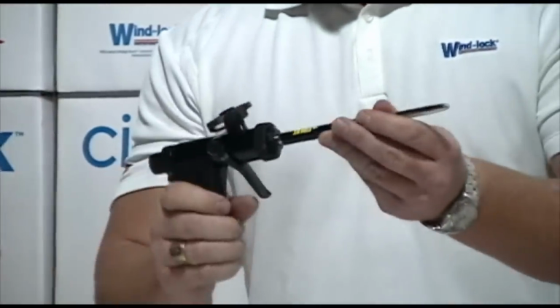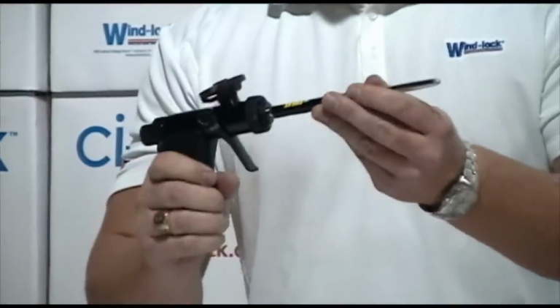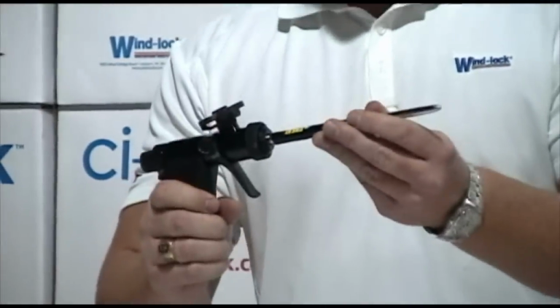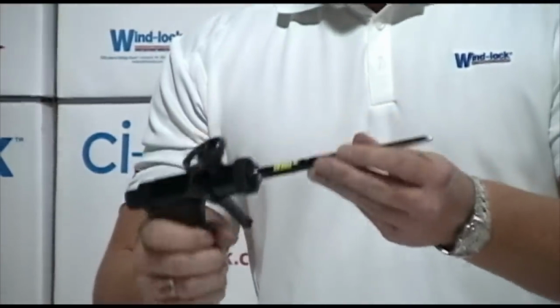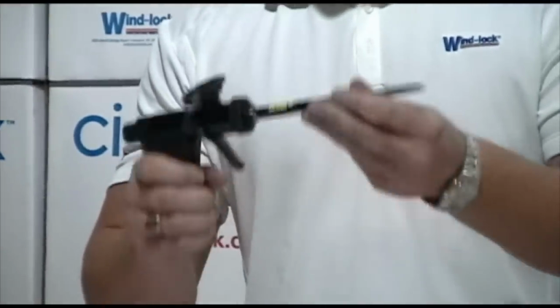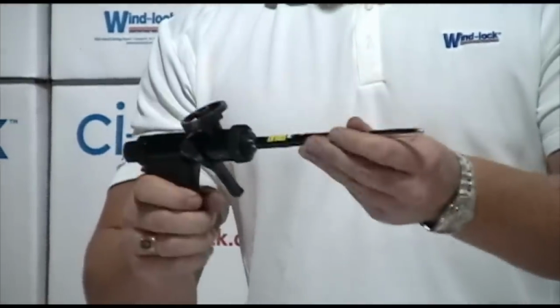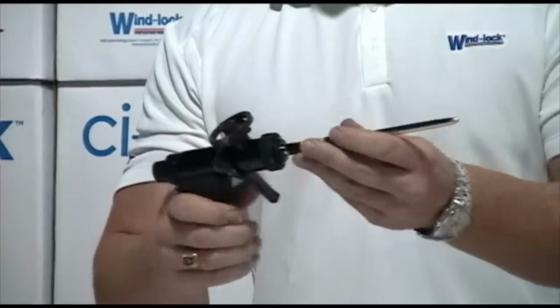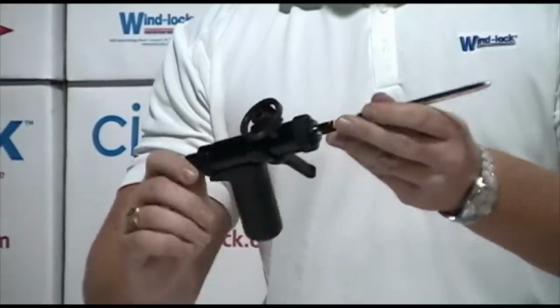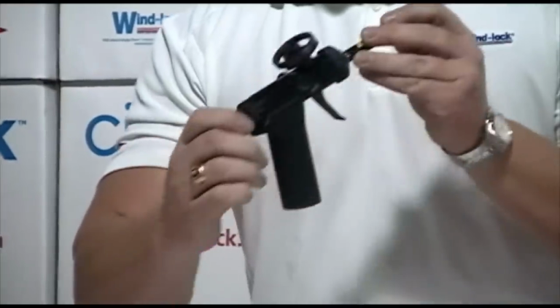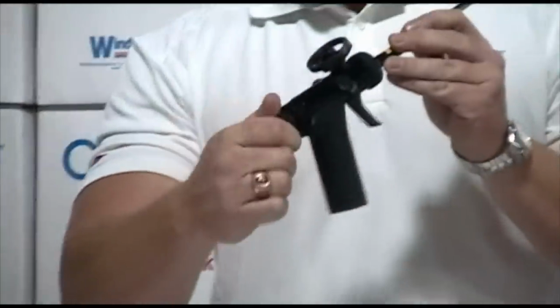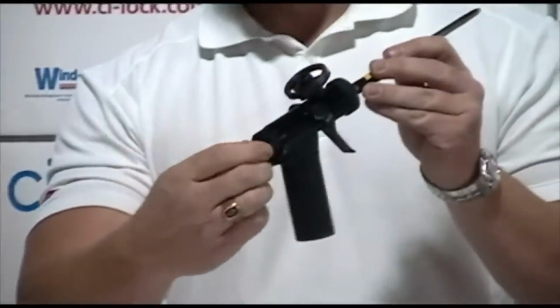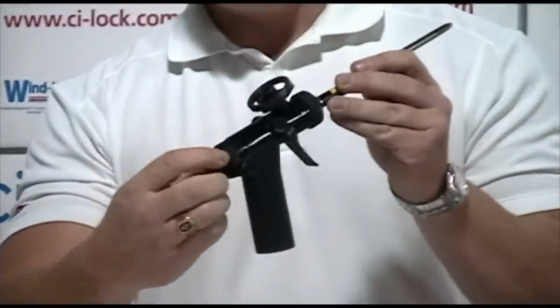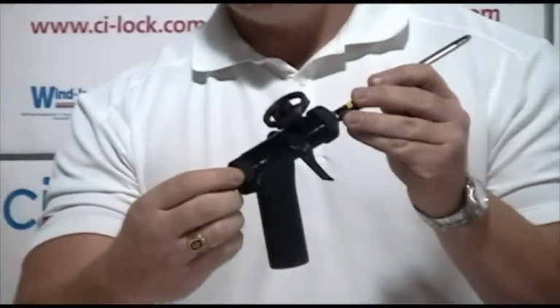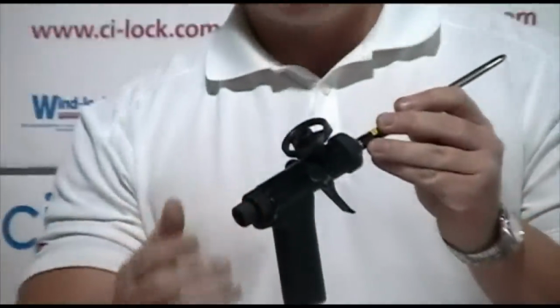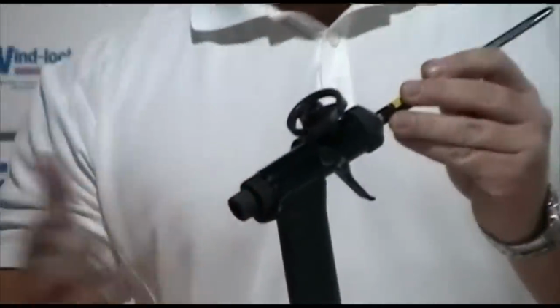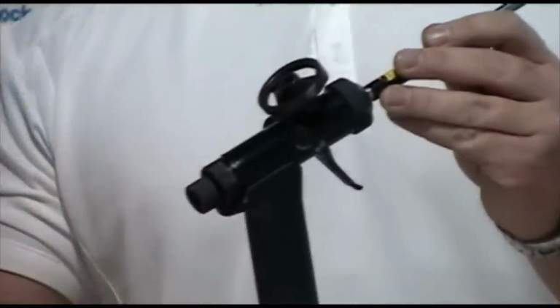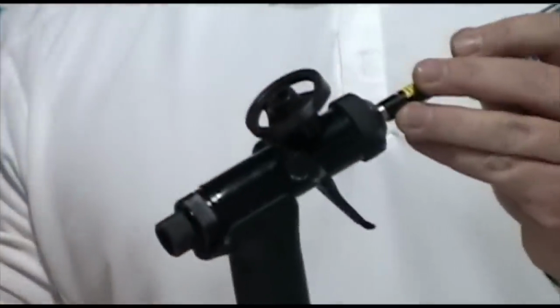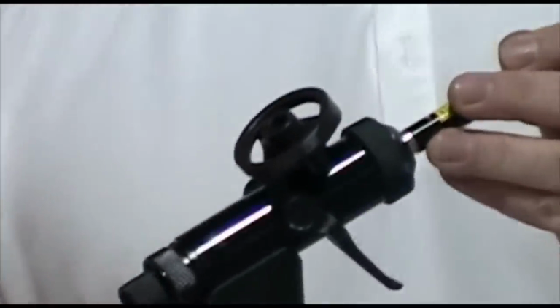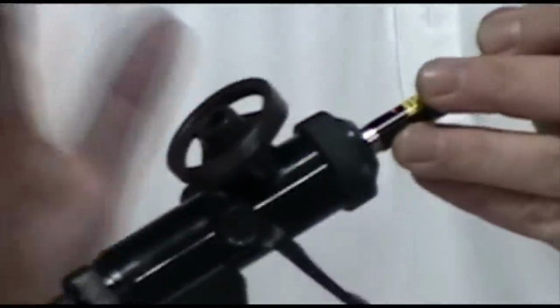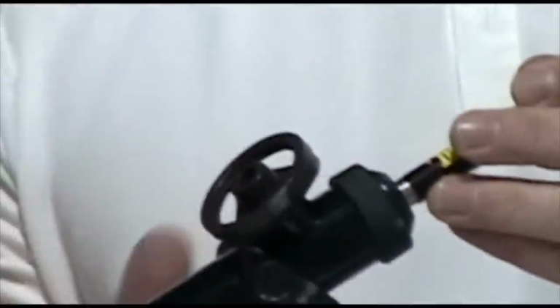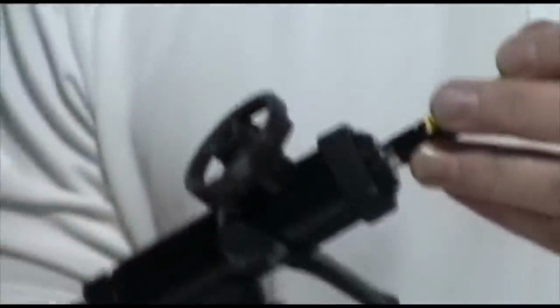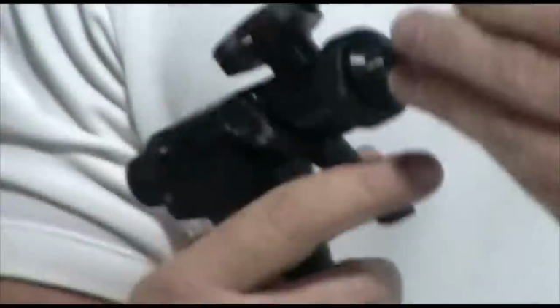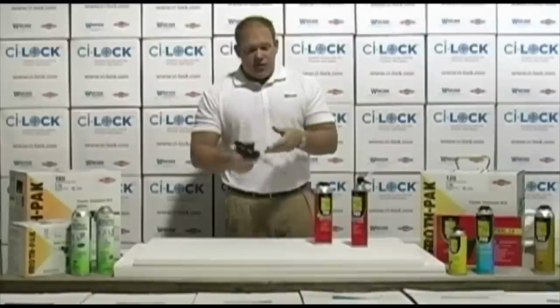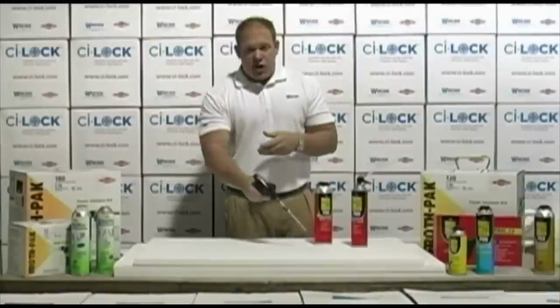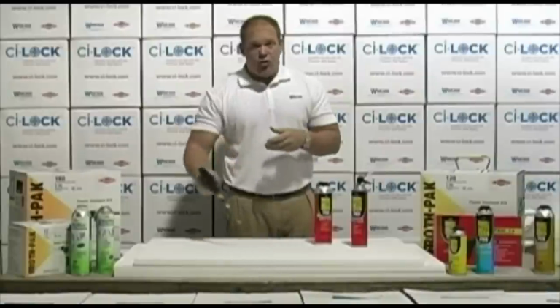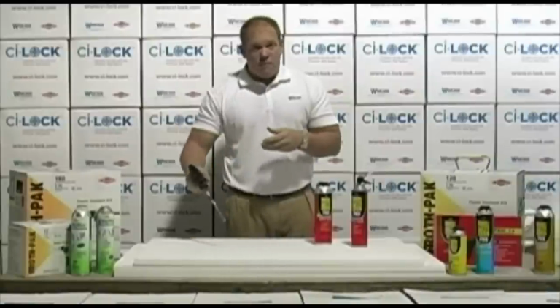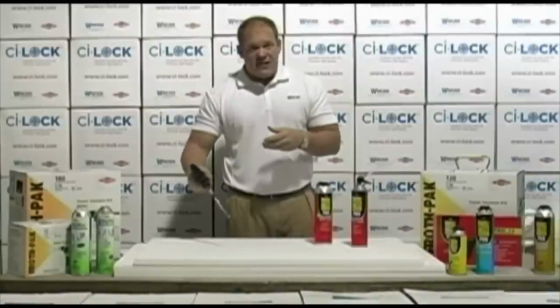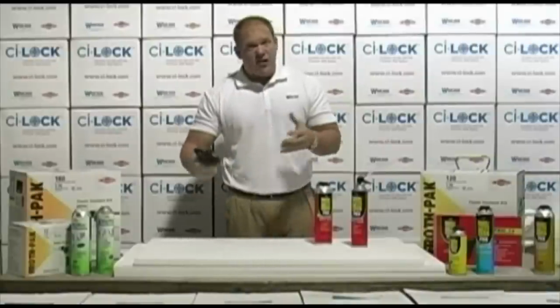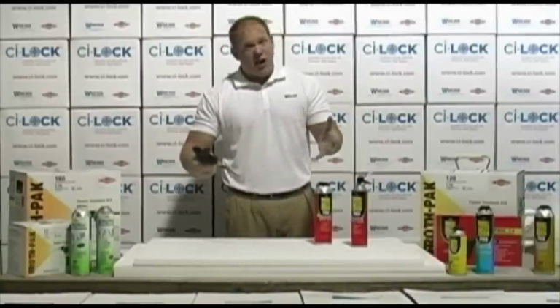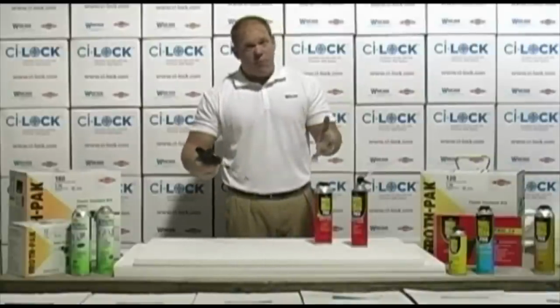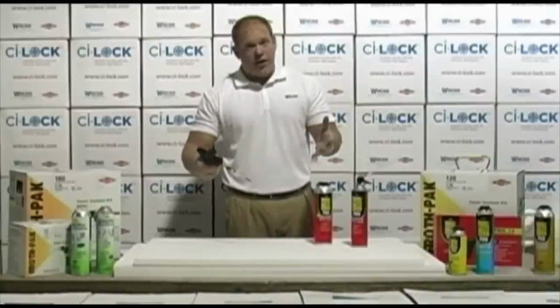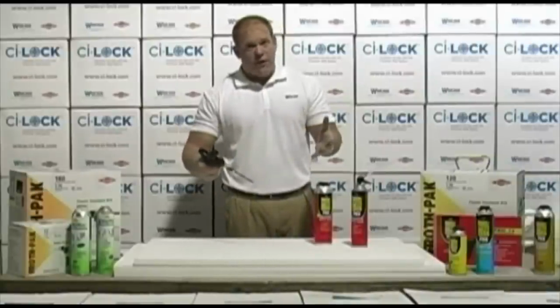It's very lightweight, very durable, has an adjustment at the rear as all the guns do, but it's a much finer adjustment, so you can control the bead size when applying your foam.